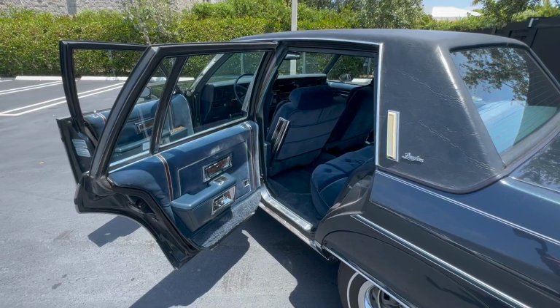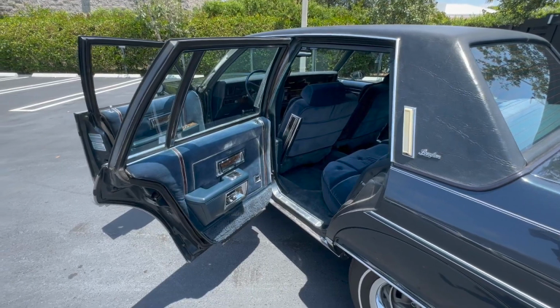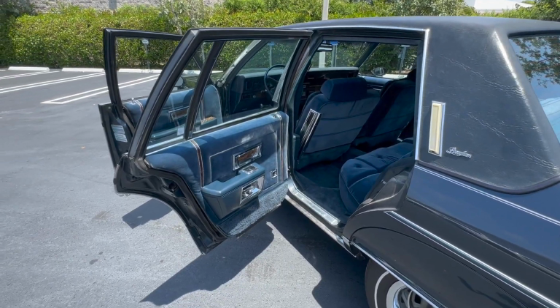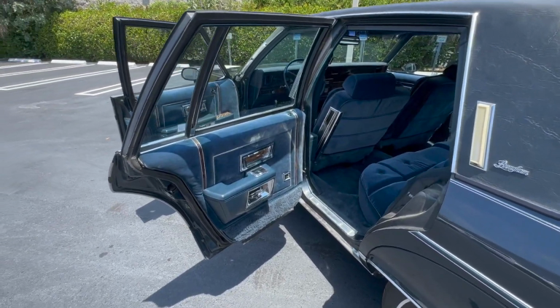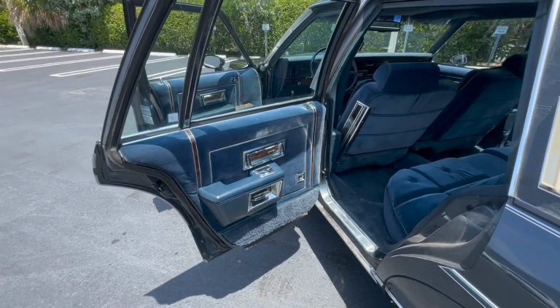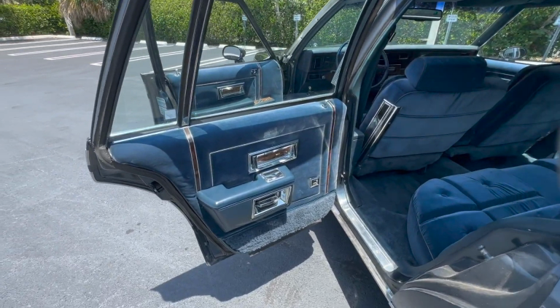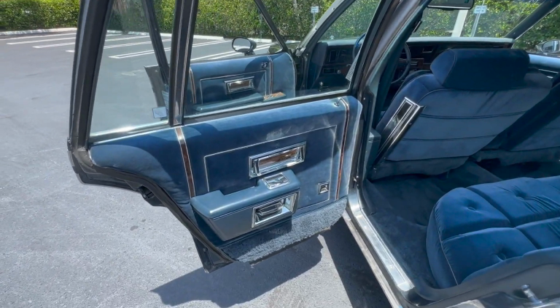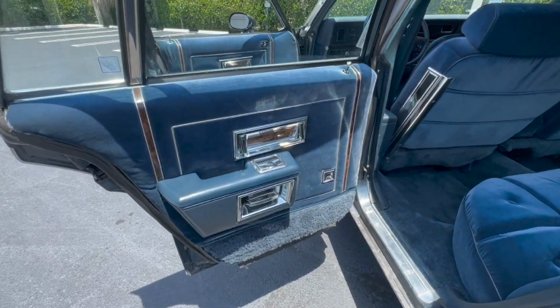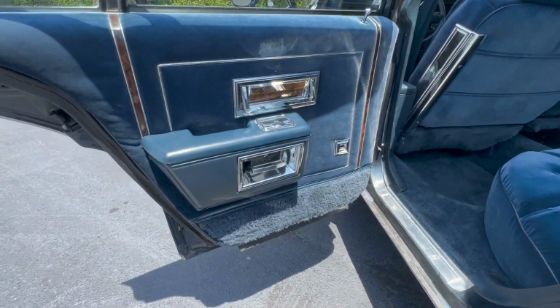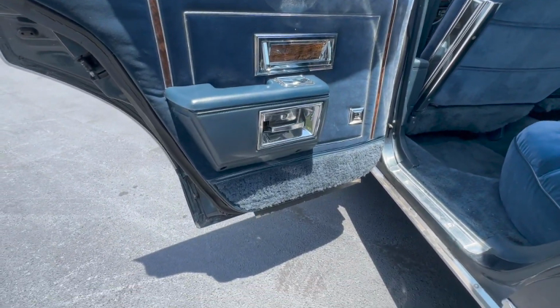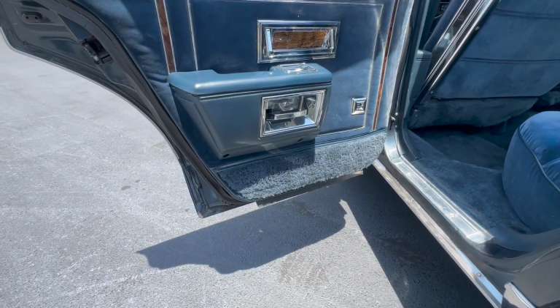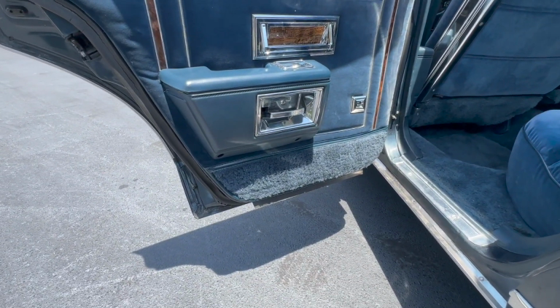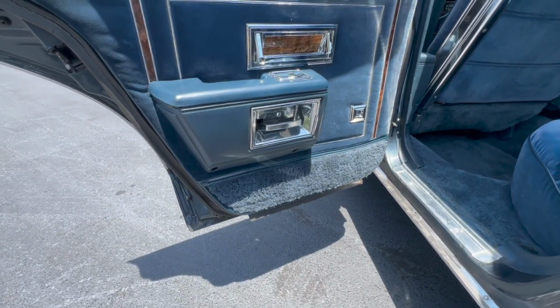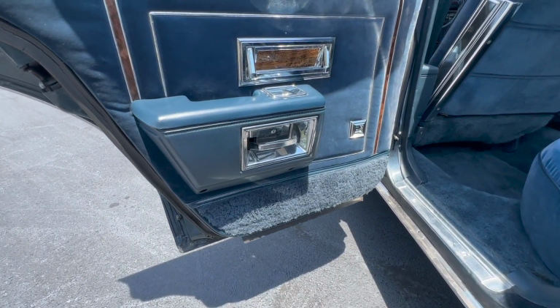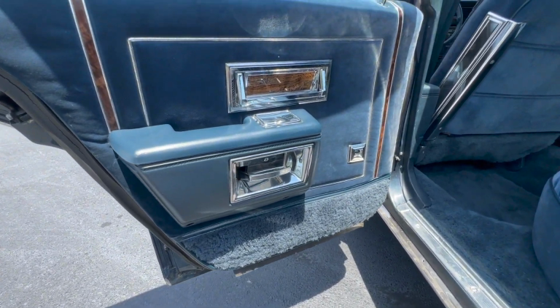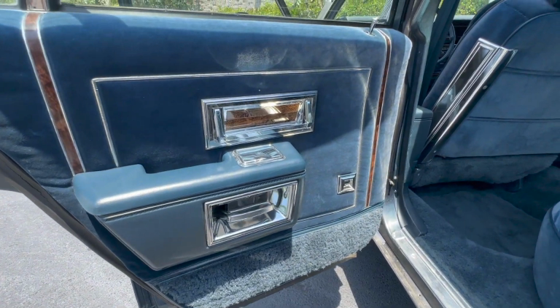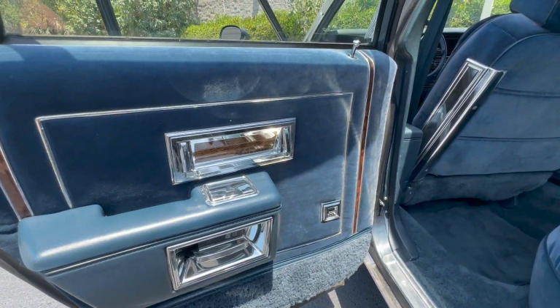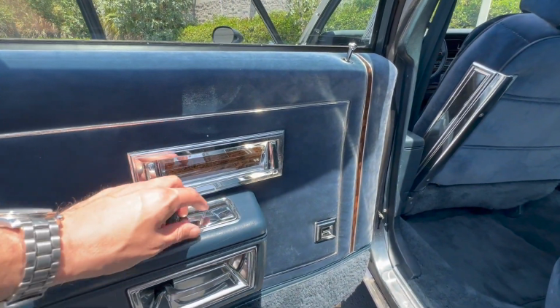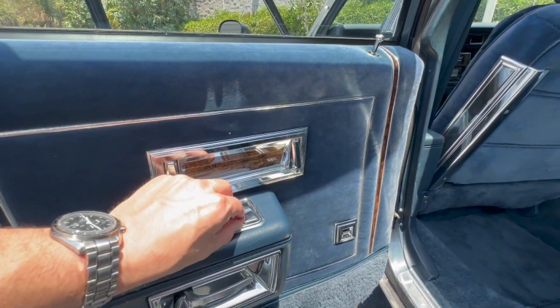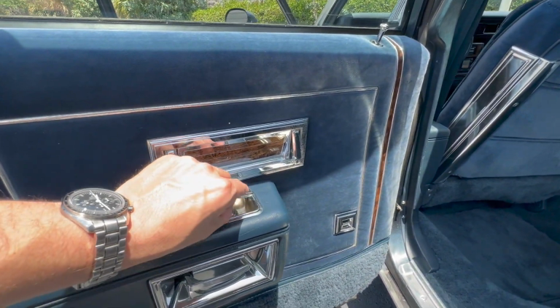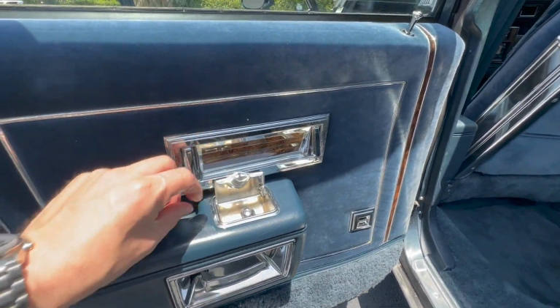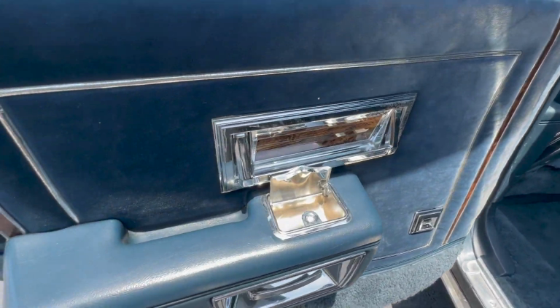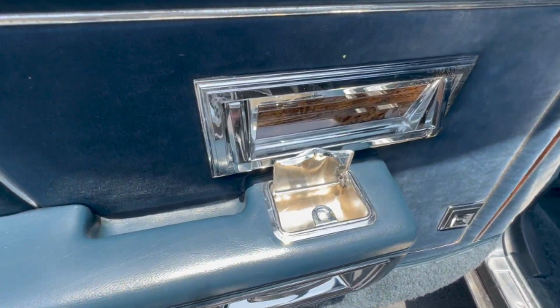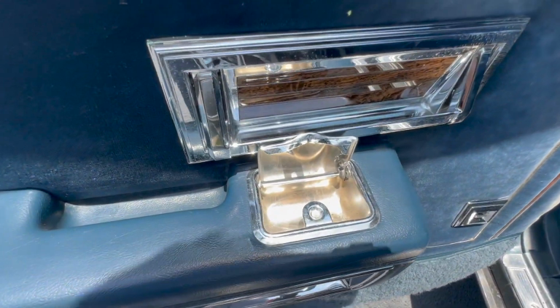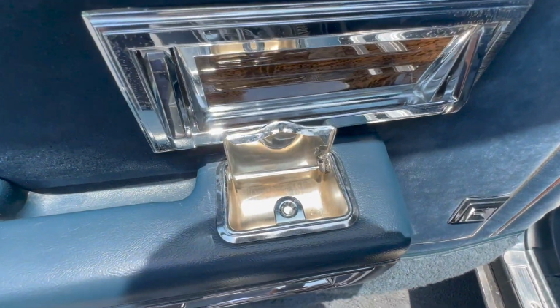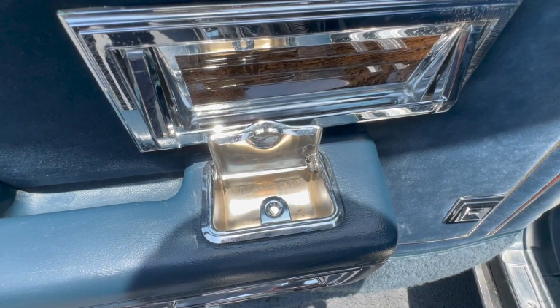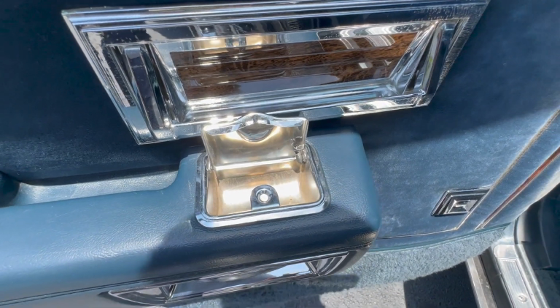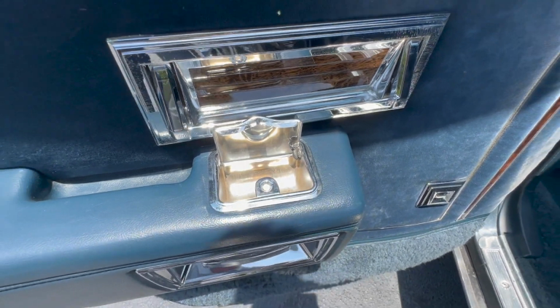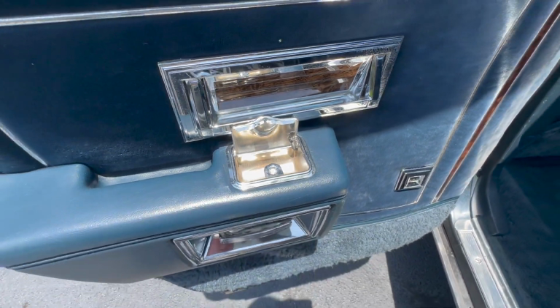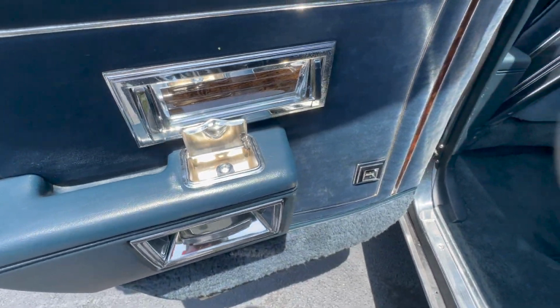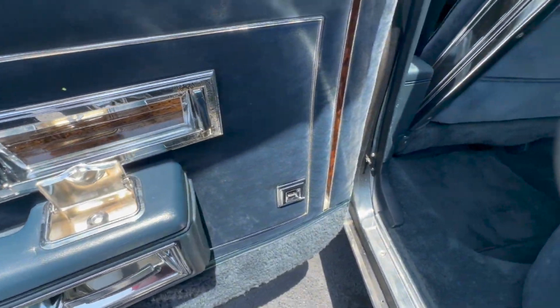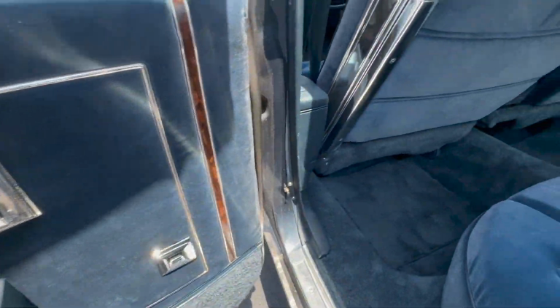Now we'll take a look at the back seats. Again, all of the material — carpet, seats, door panels — everything's in great condition. You'll see inside the ashtray: excellent, no rust.